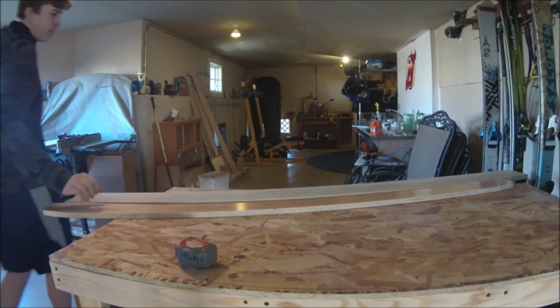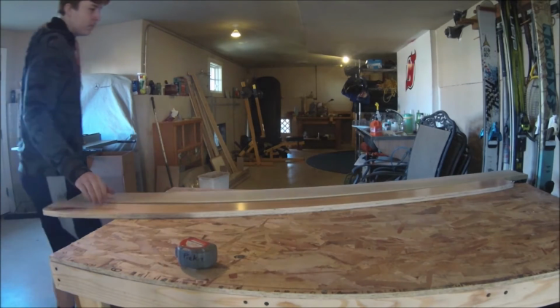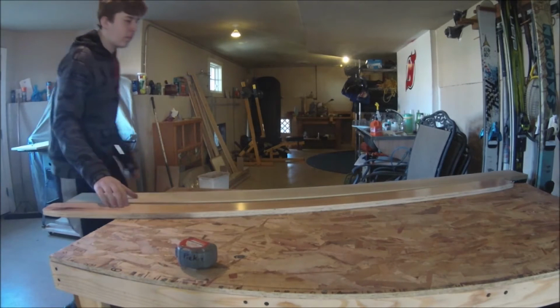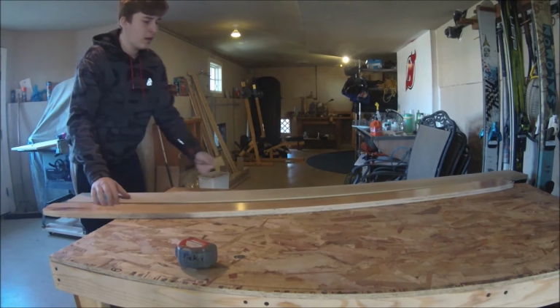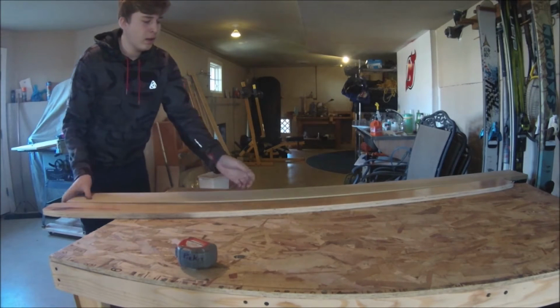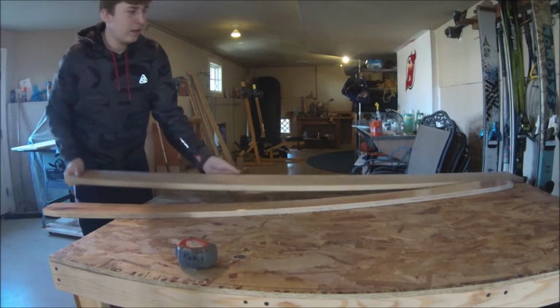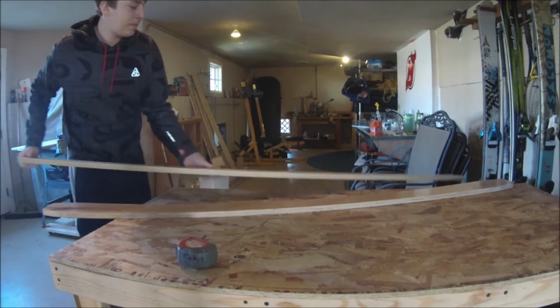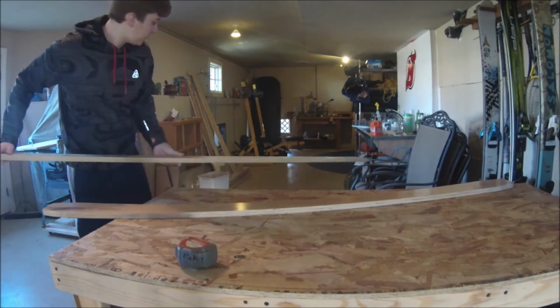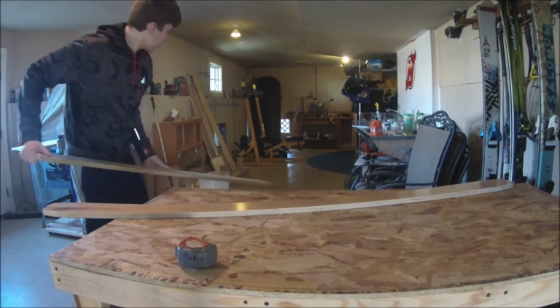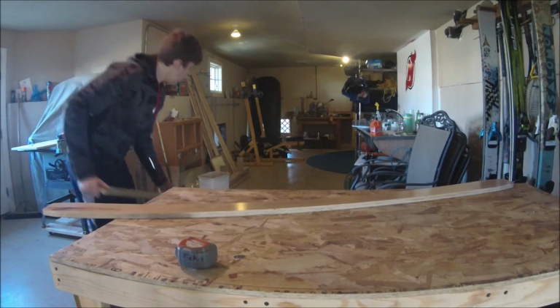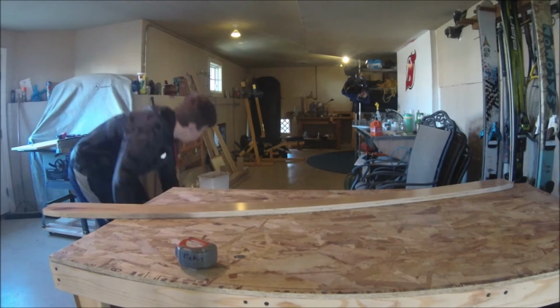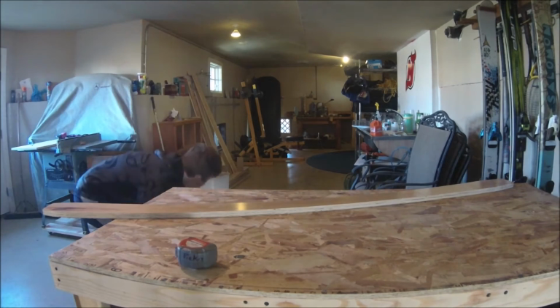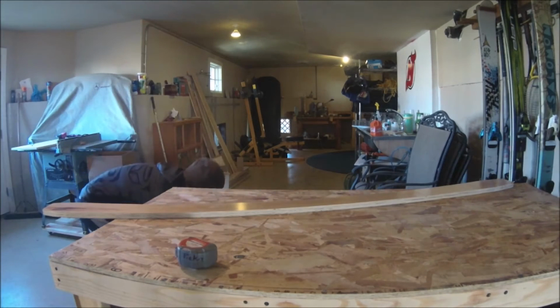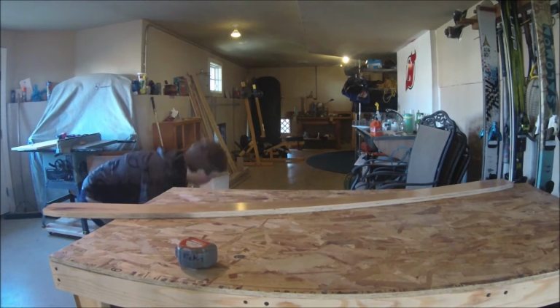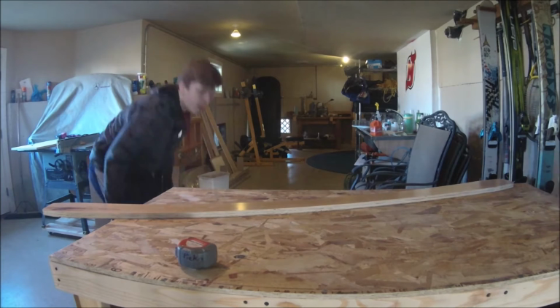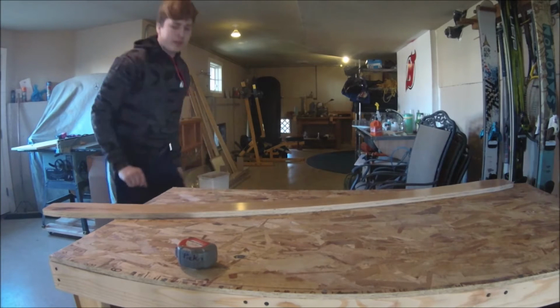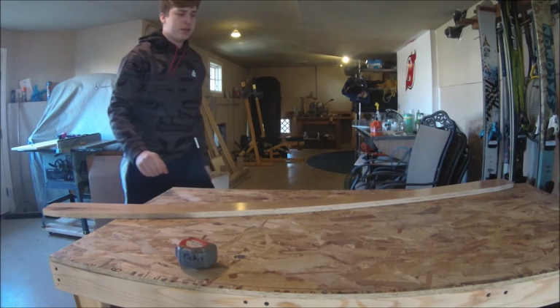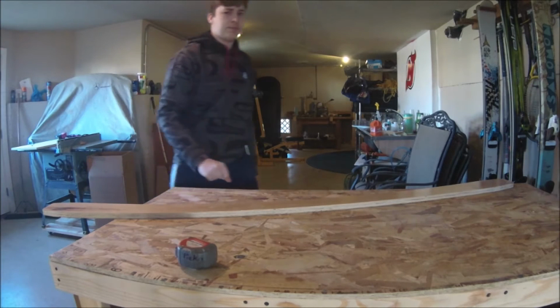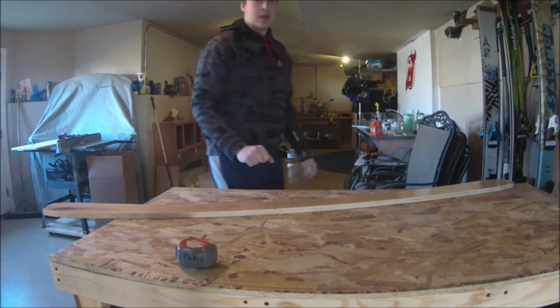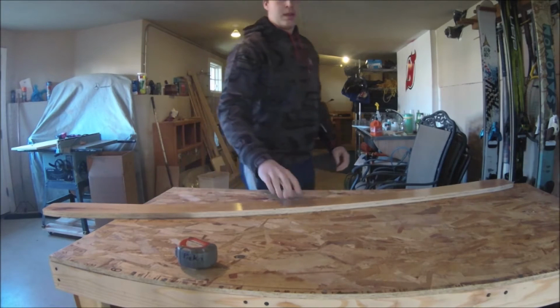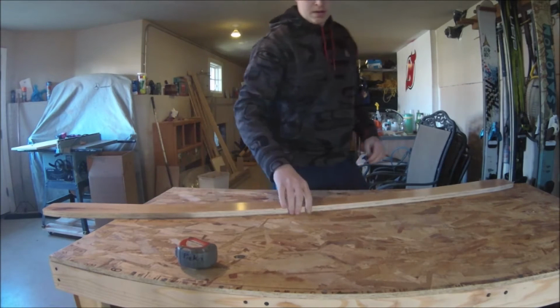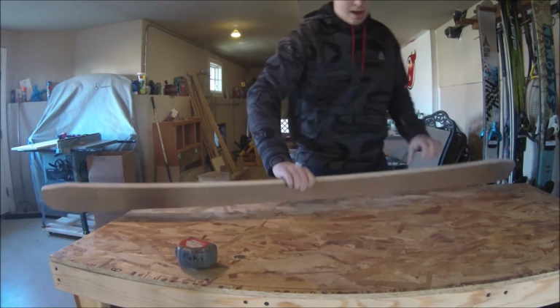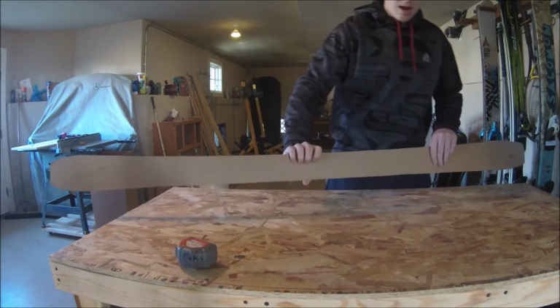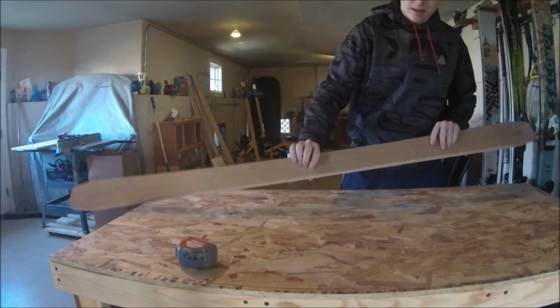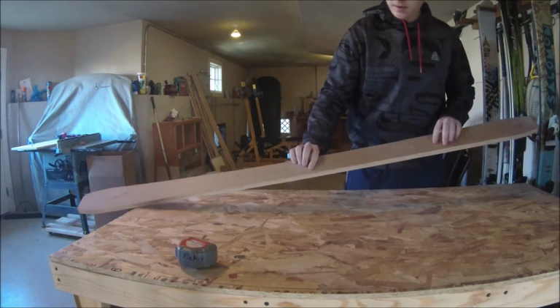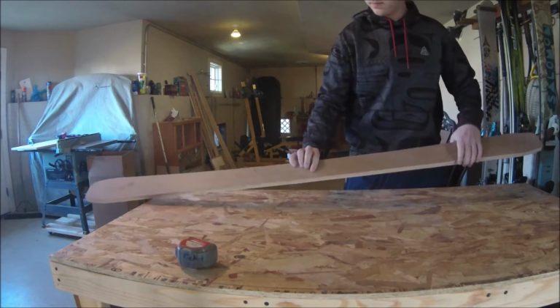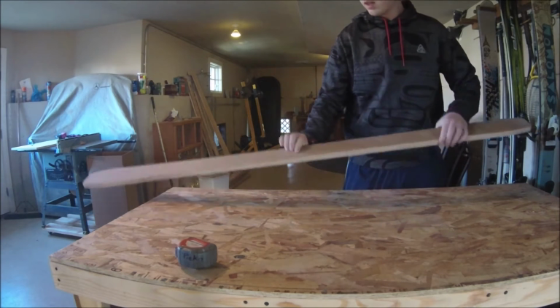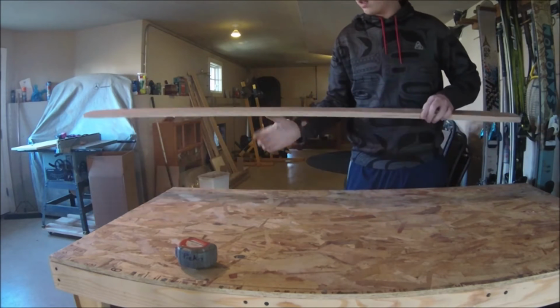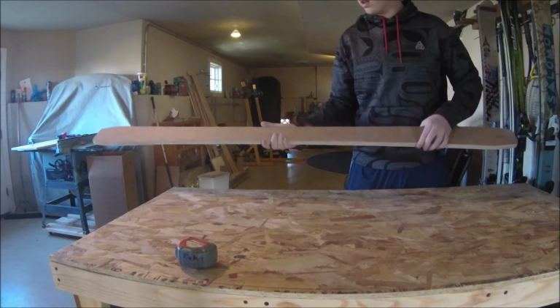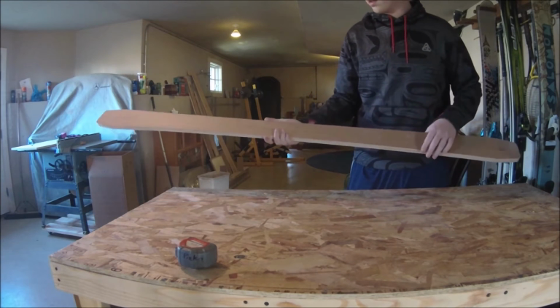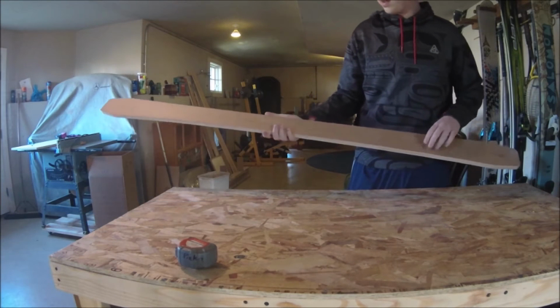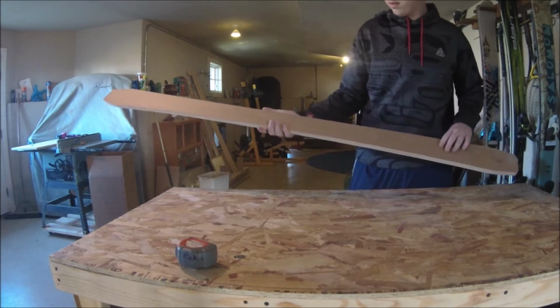Hello everyone, this is a video on how I made a ski template, and this is what you're going to use to flush trim your base material so that you can make two of the same ski.